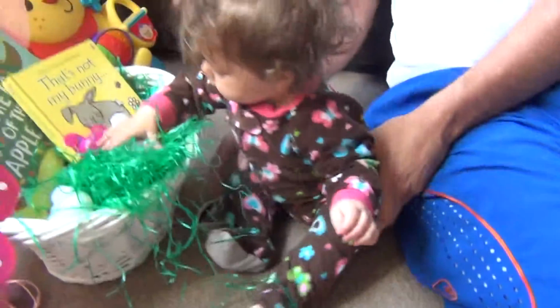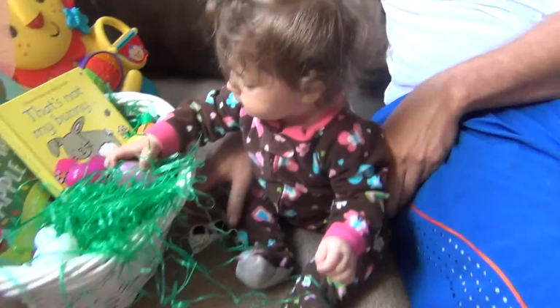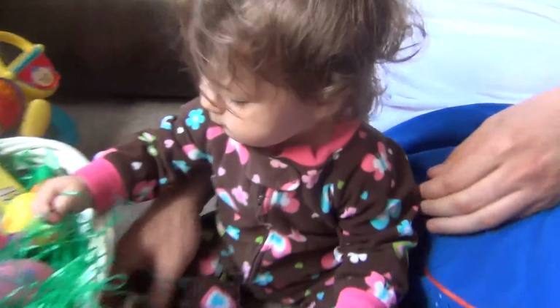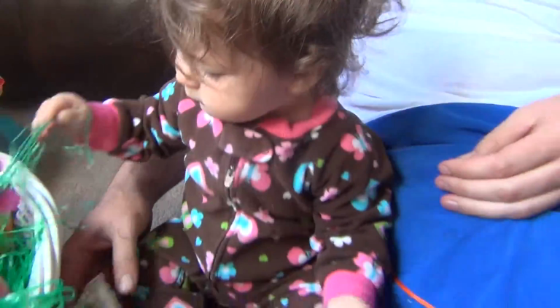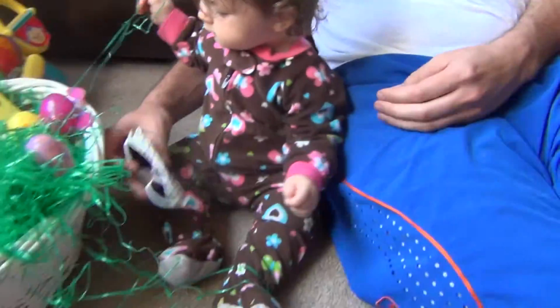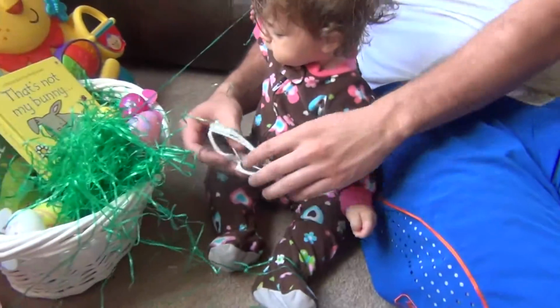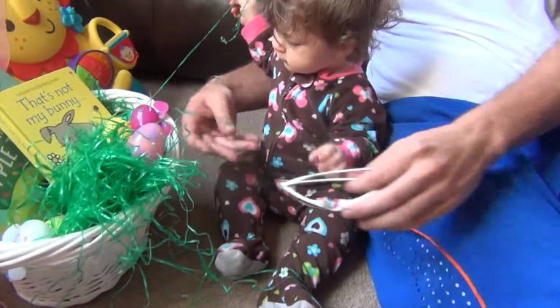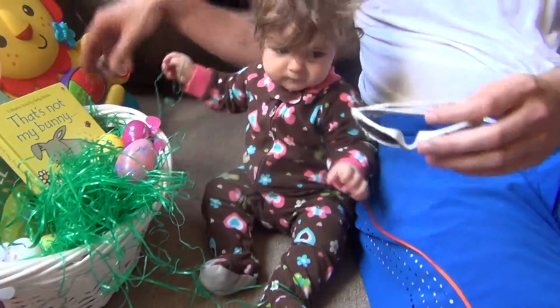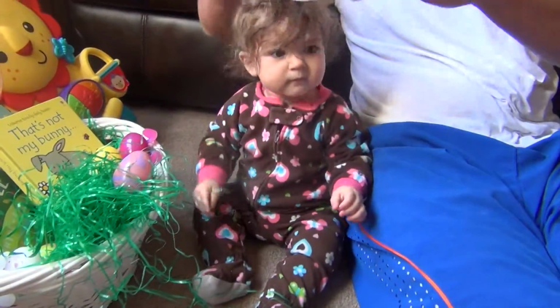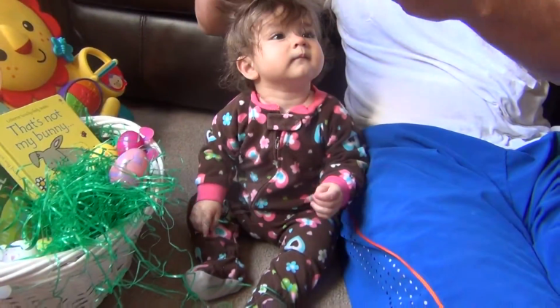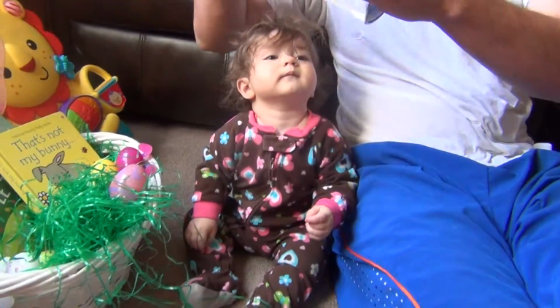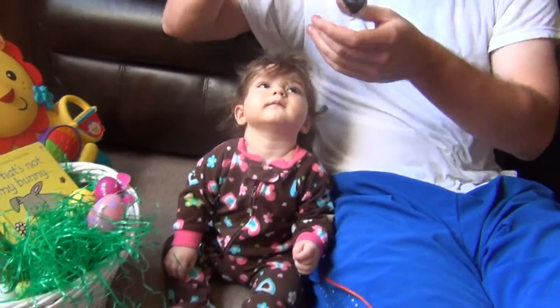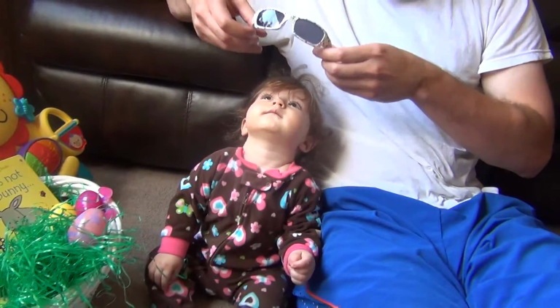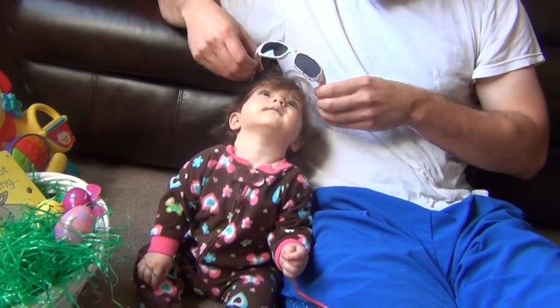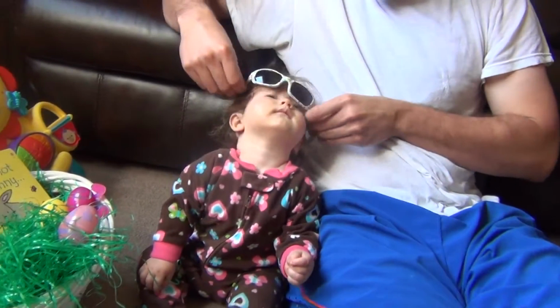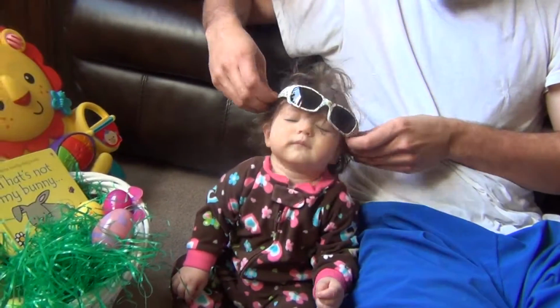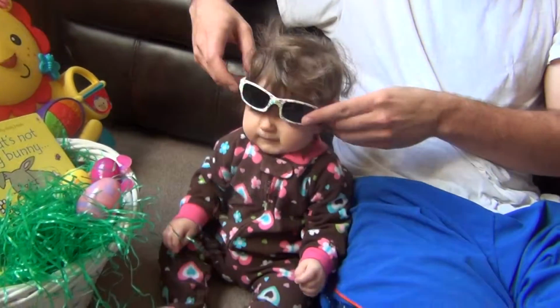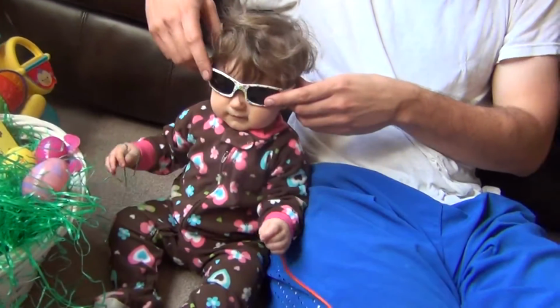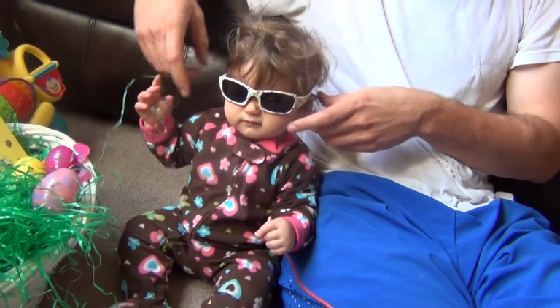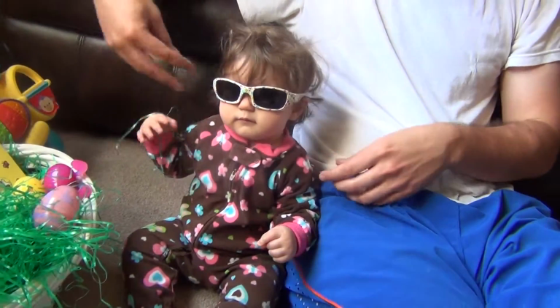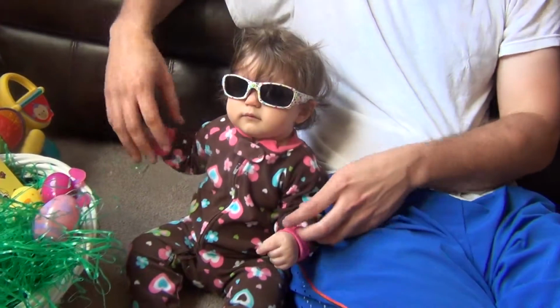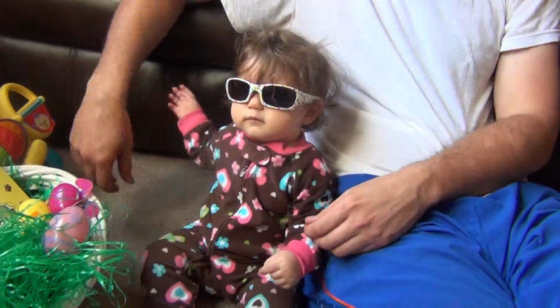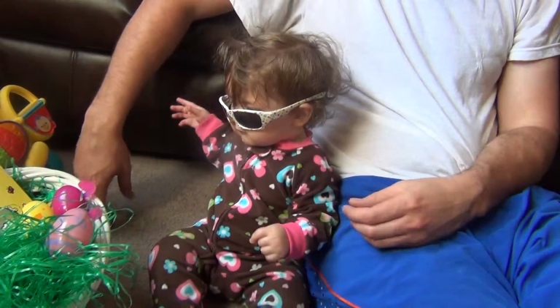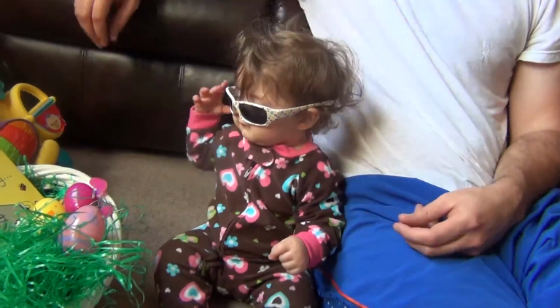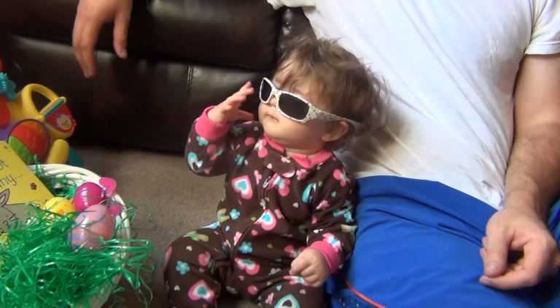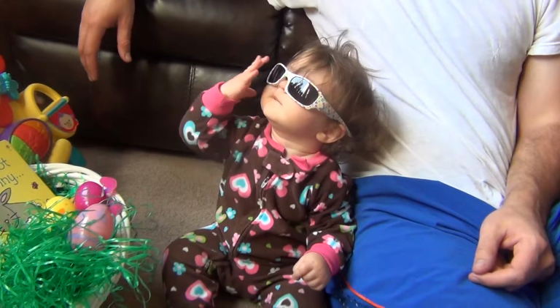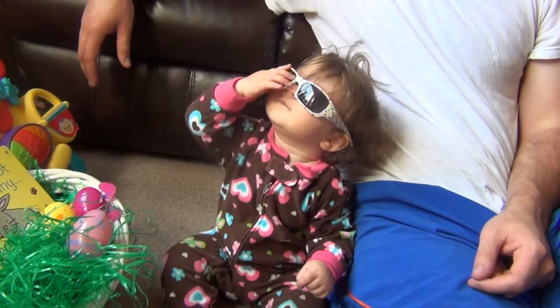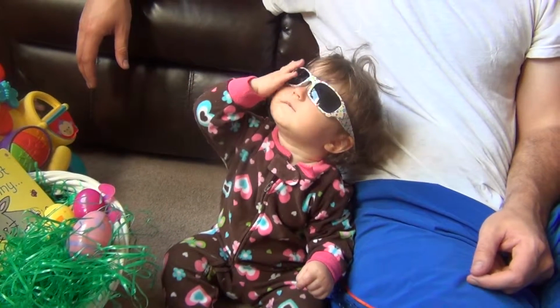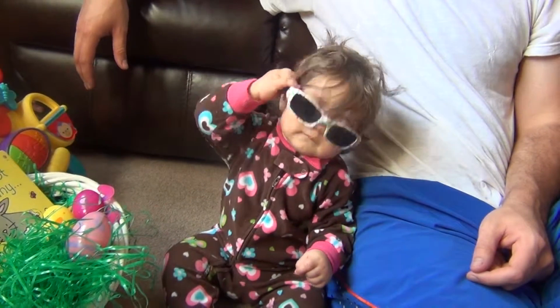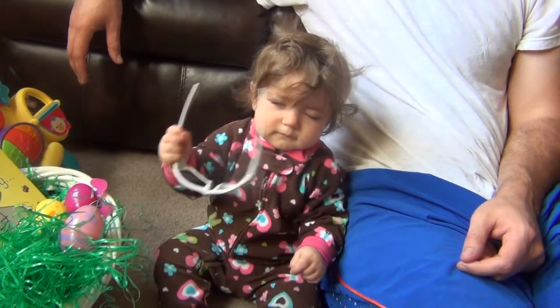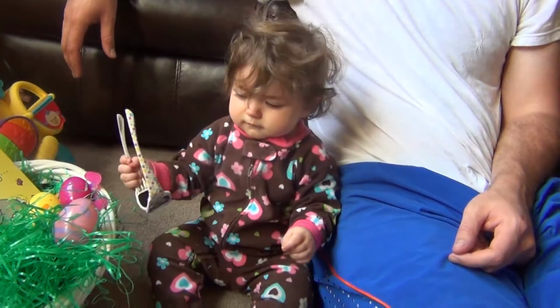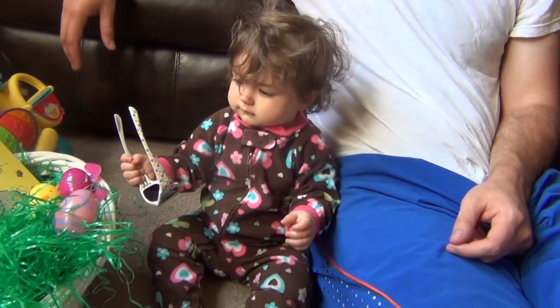What are these, Daddy? Look, babies. Some cool sunglasses. Let's see. Oh, you look neat! I like them! I like them! Get those off!